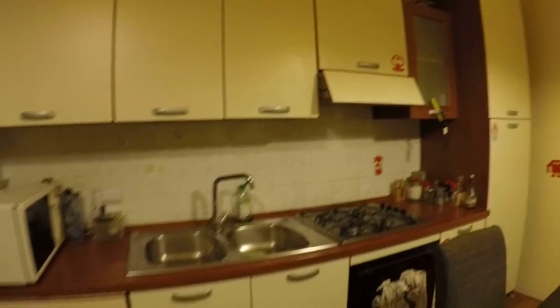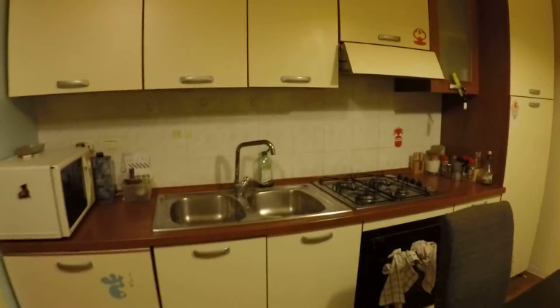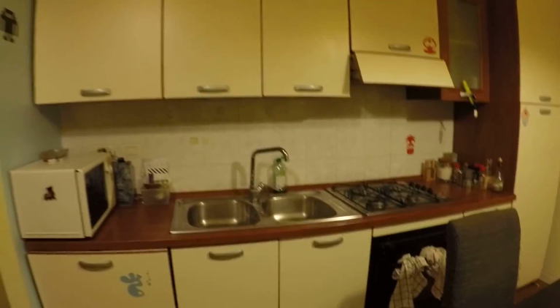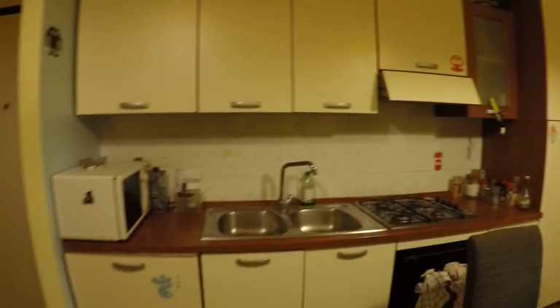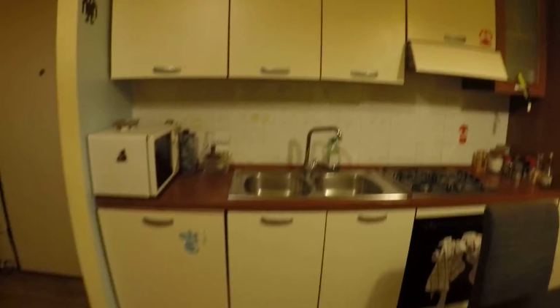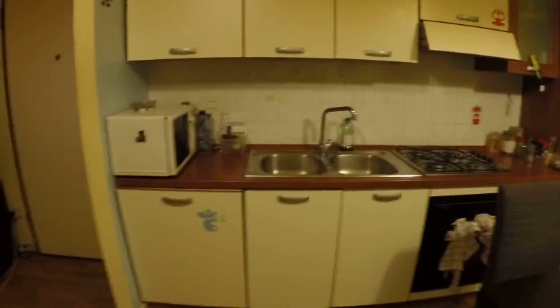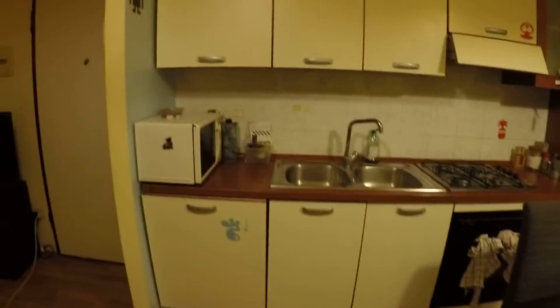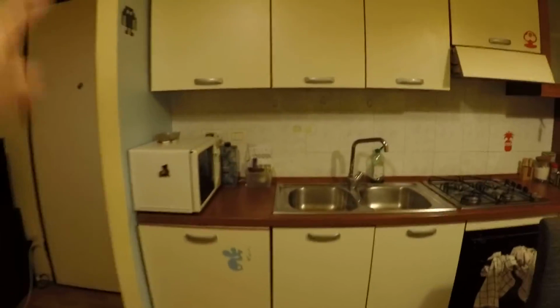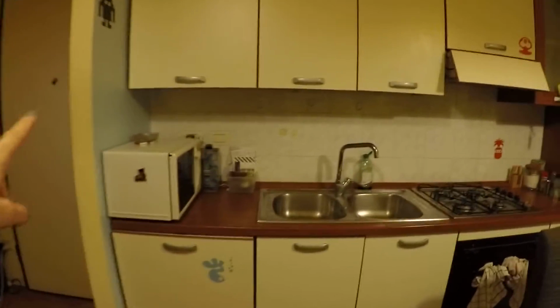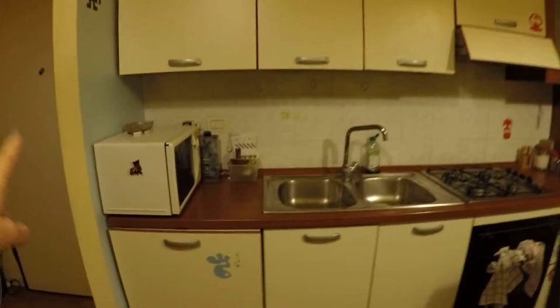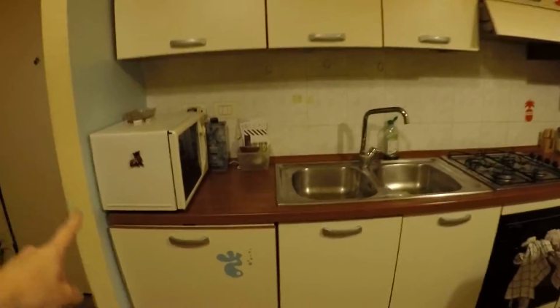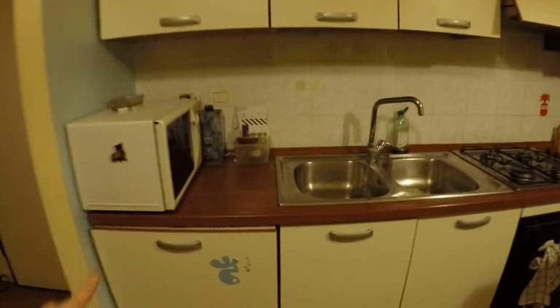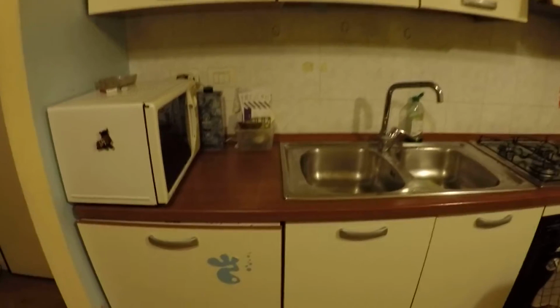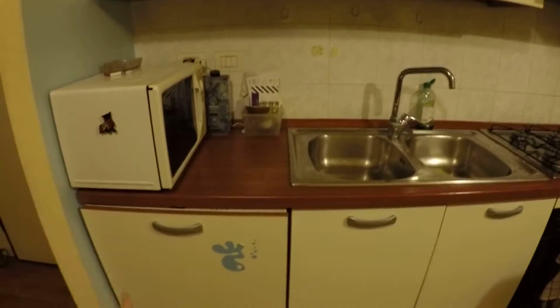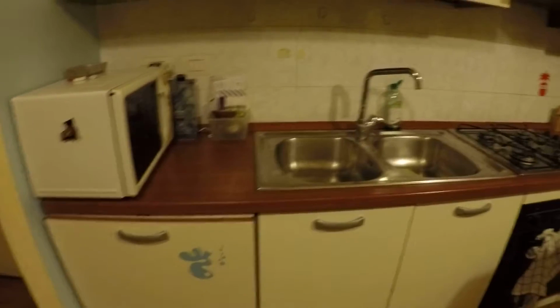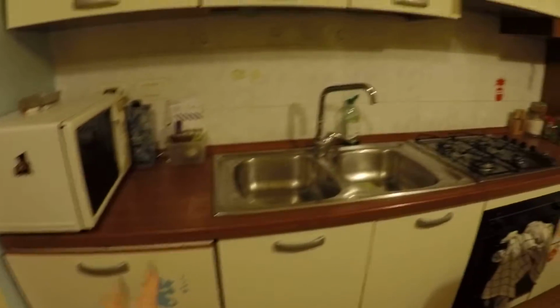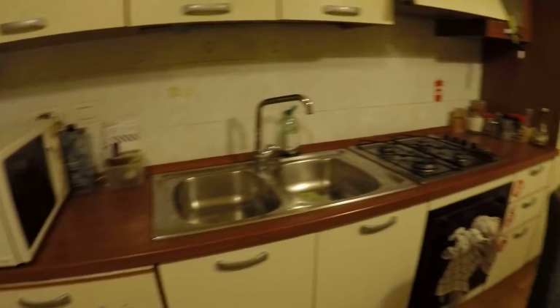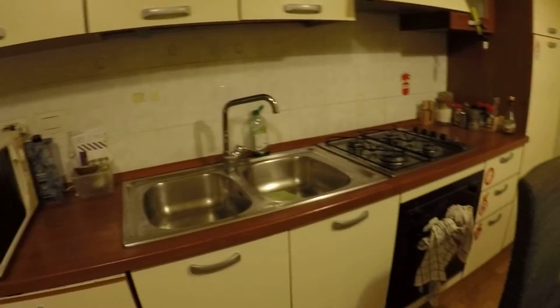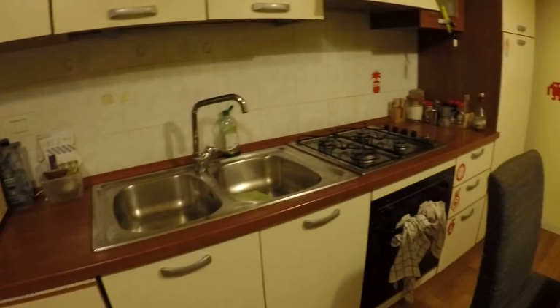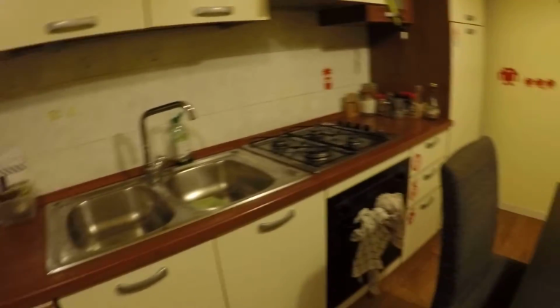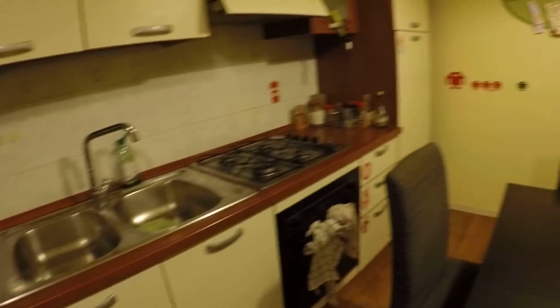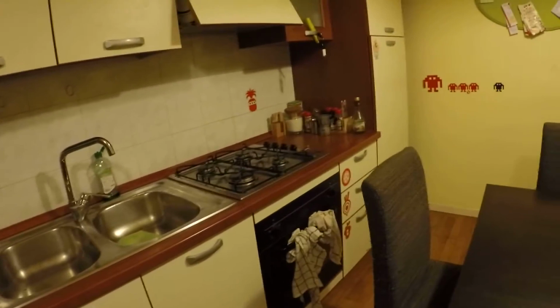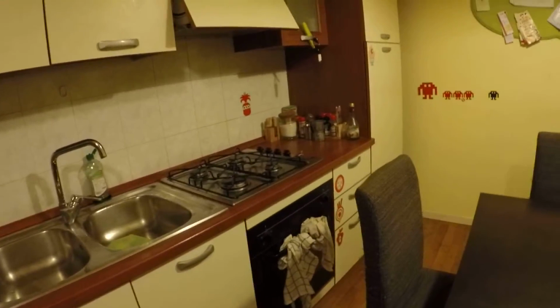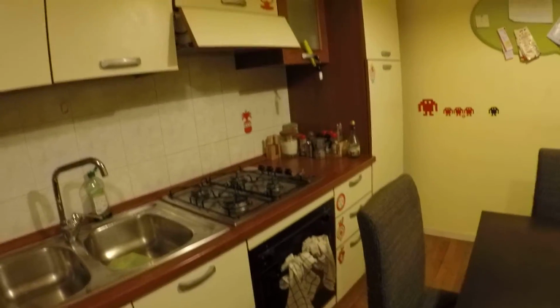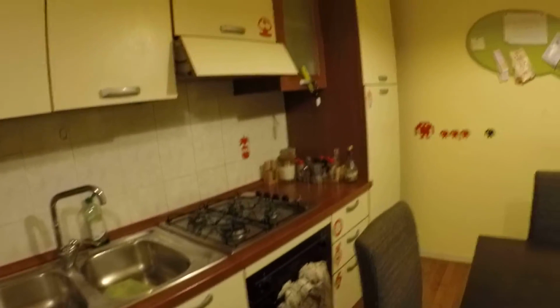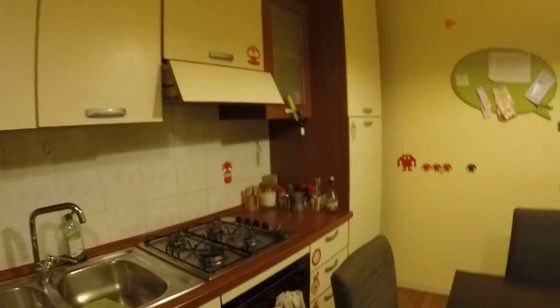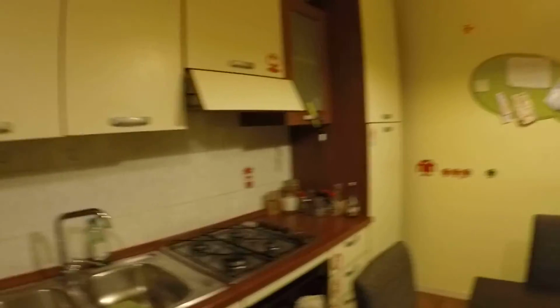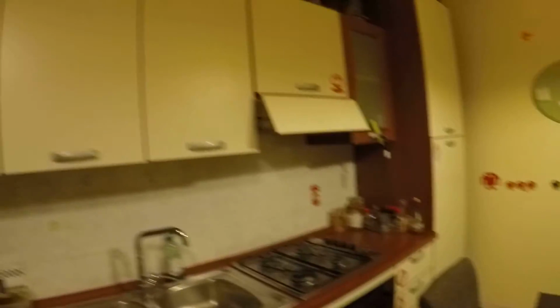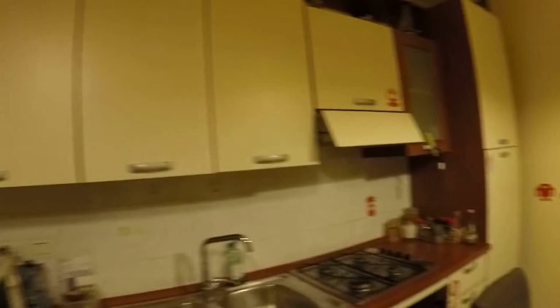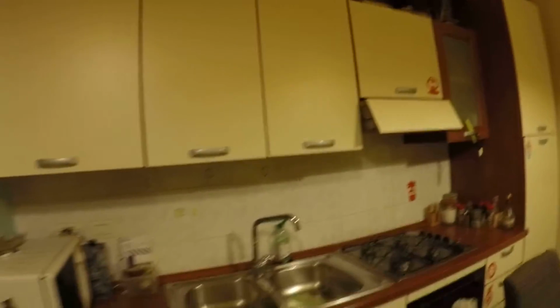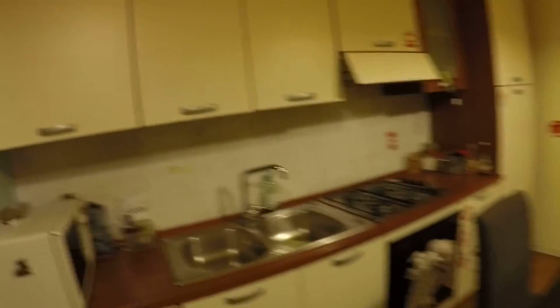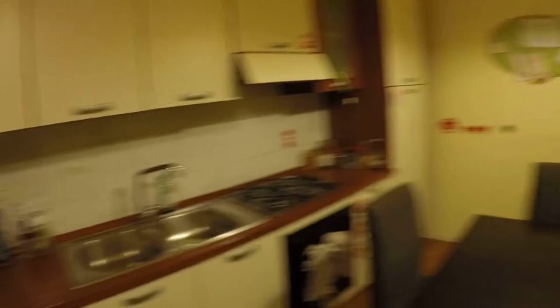We have the table and the kitchen — a fully equipped kitchen with the microwave oven, the dishwasher, a double sink, the stove and the oven, and a lot of cupboards.